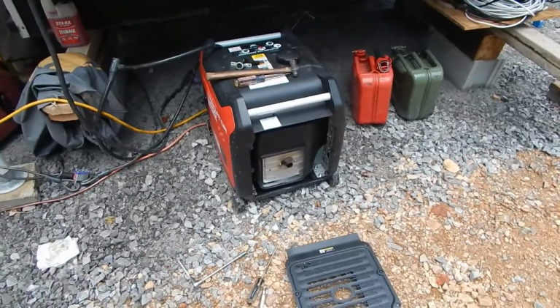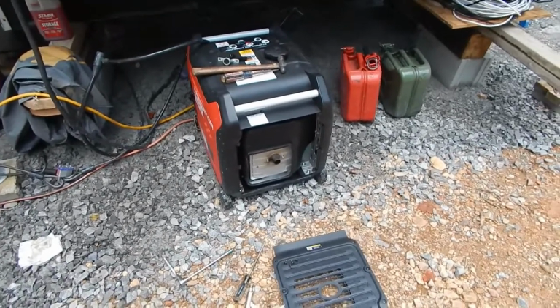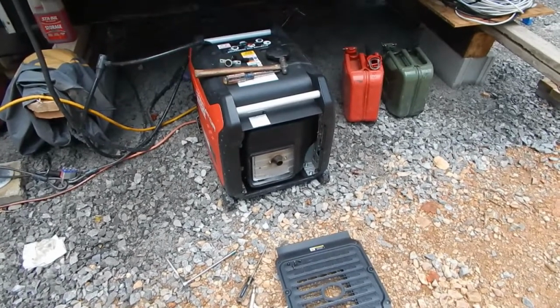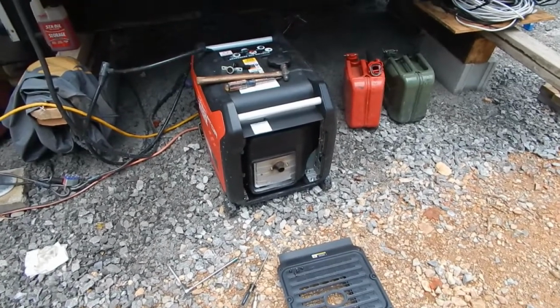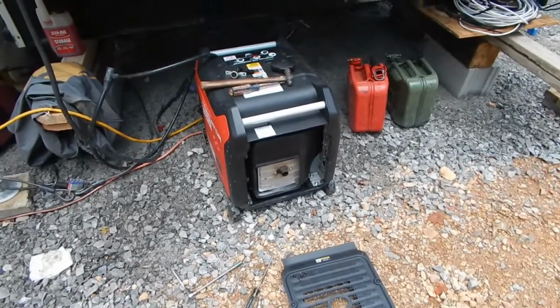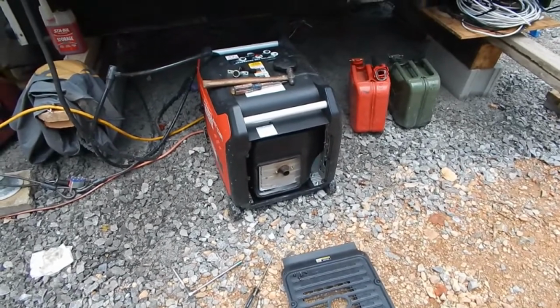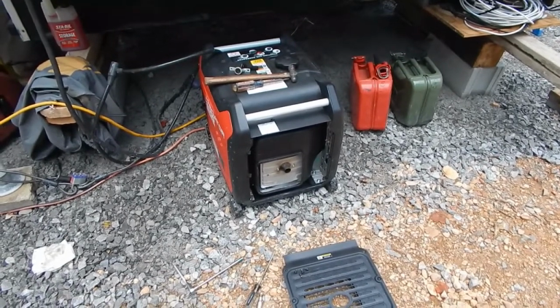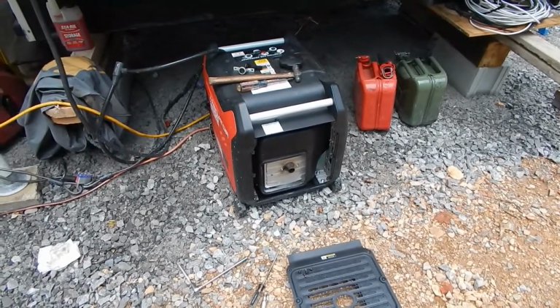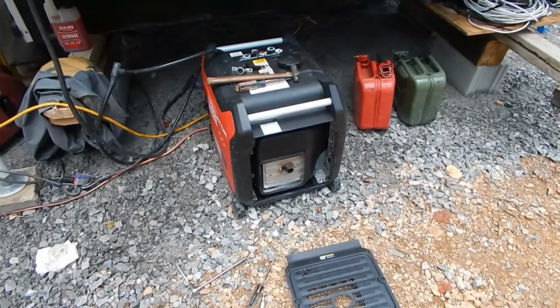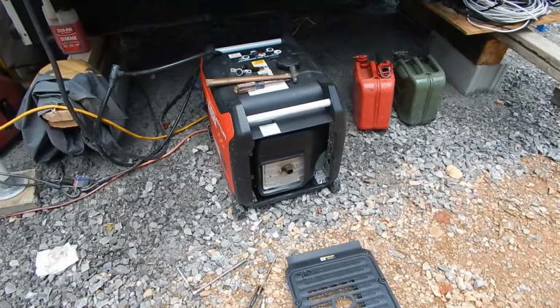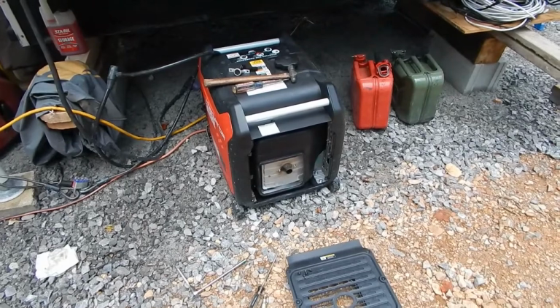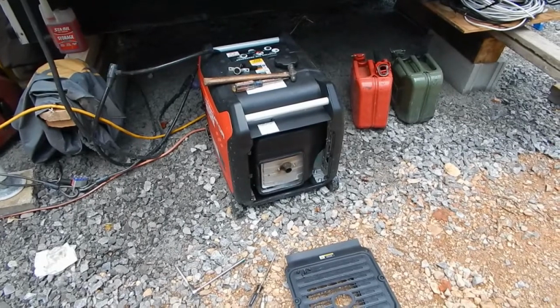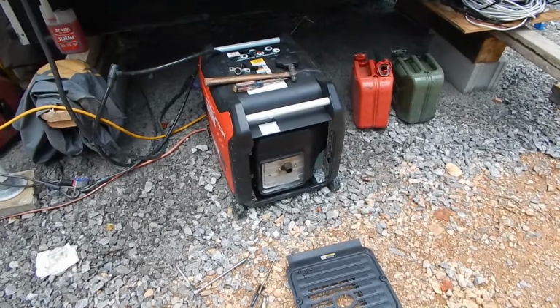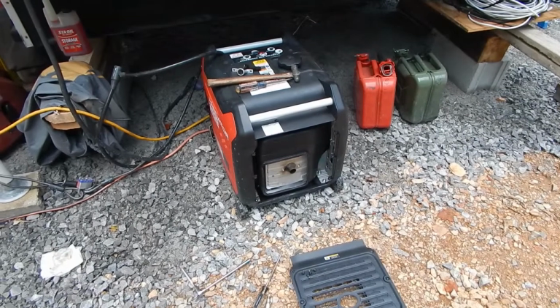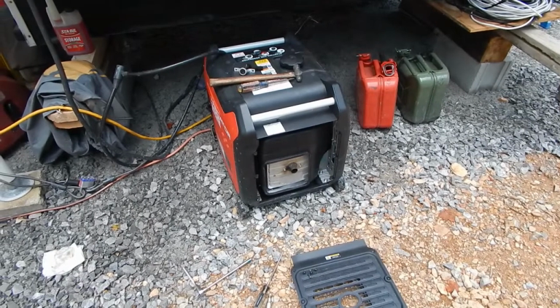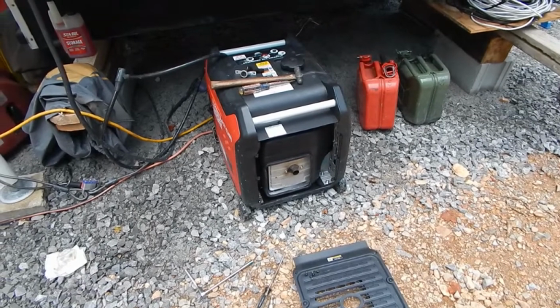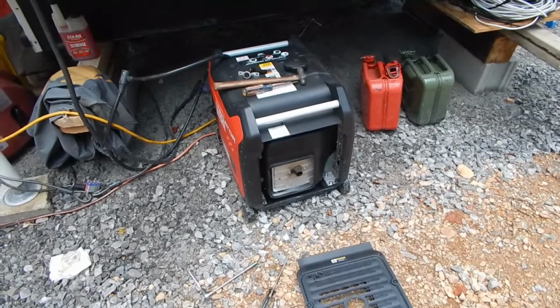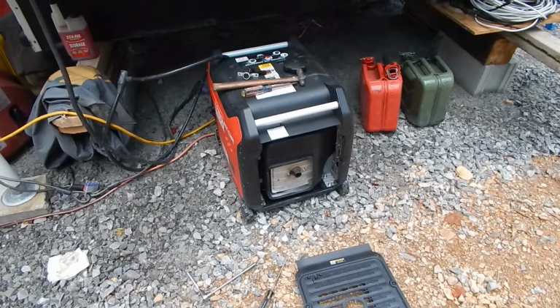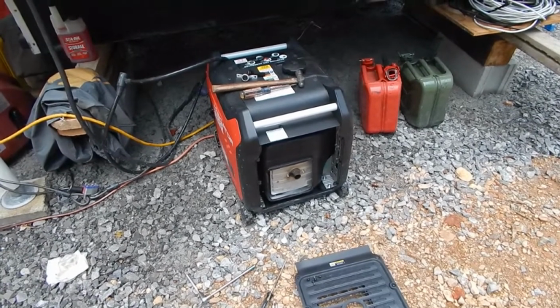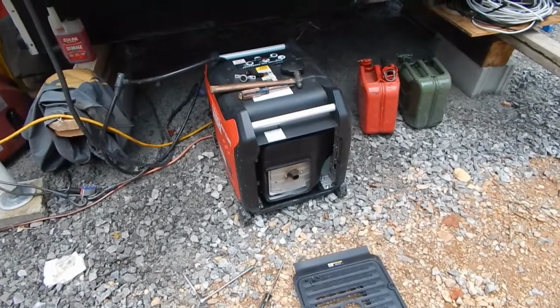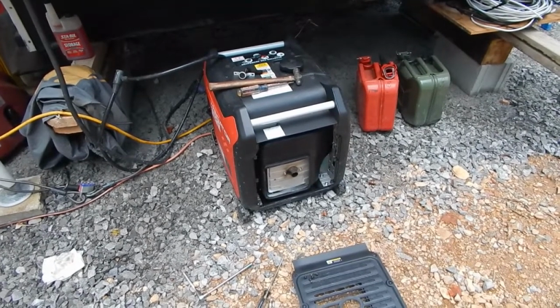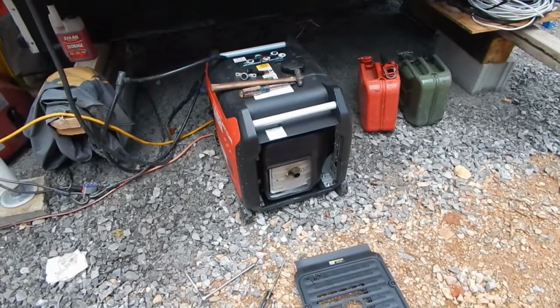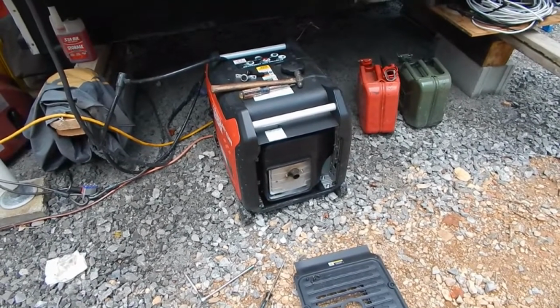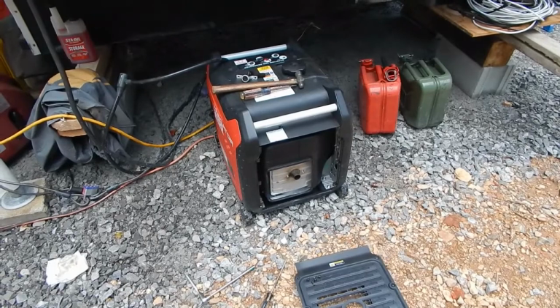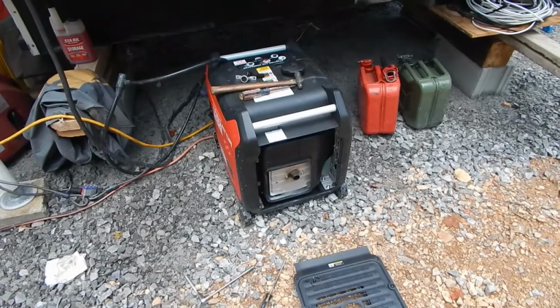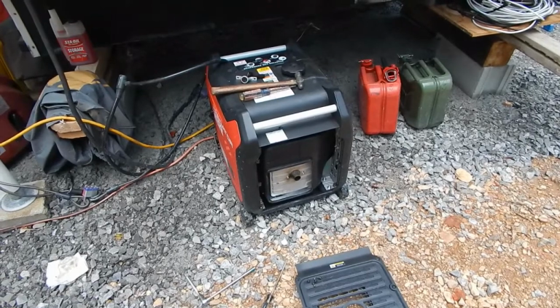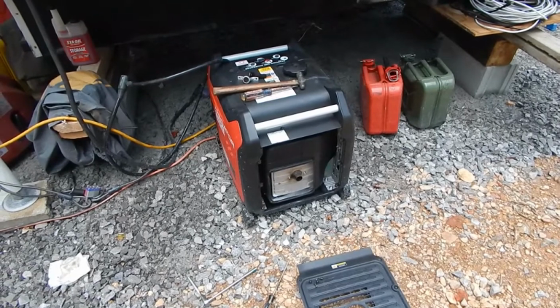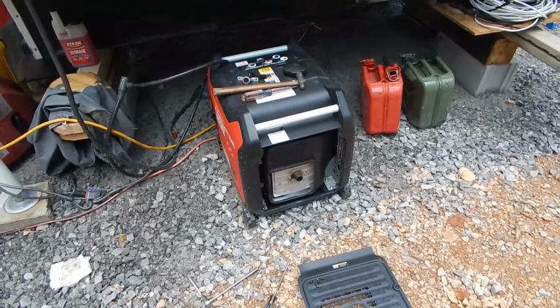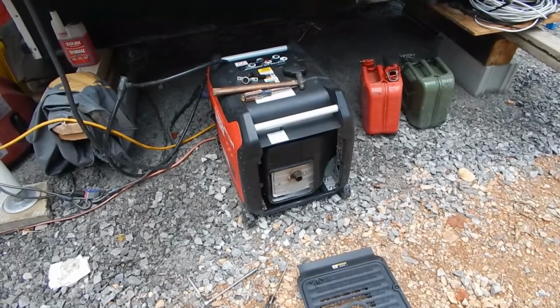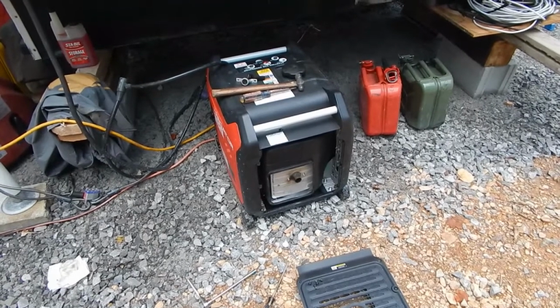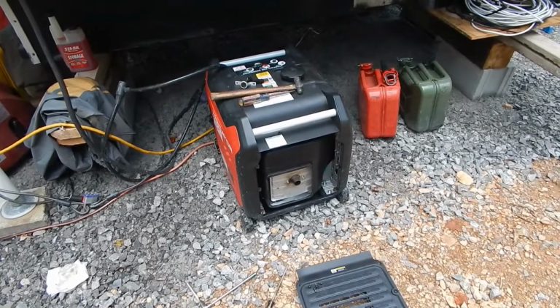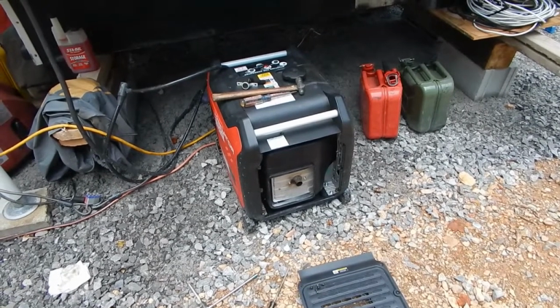I just thought I would share that little tip. That's it for now. Harbor Freight inverter update: going on a hundred and seventy hours, still running good. Thanks for watching.